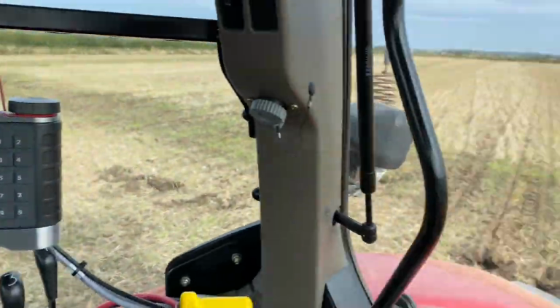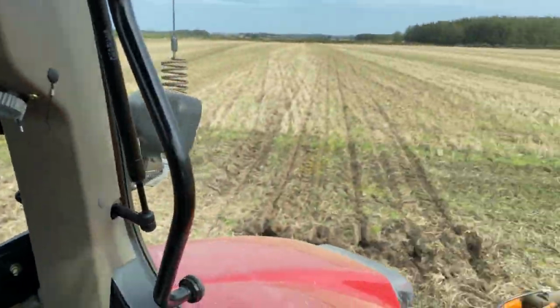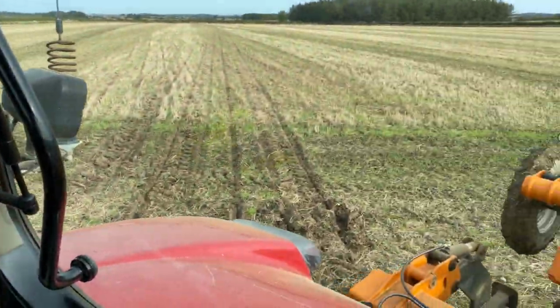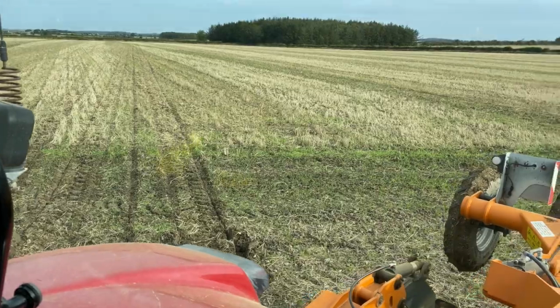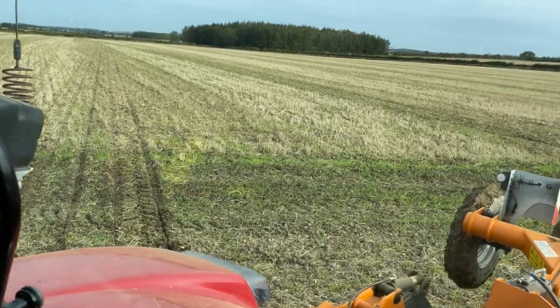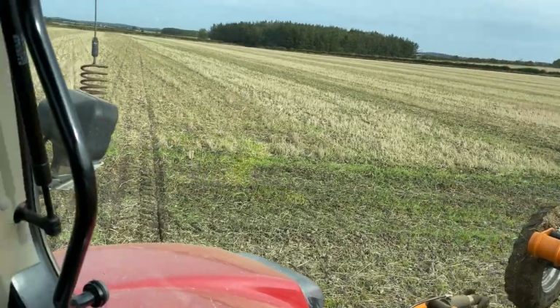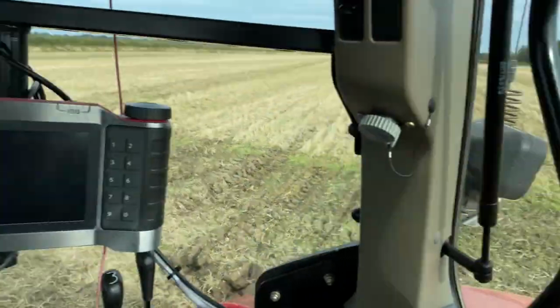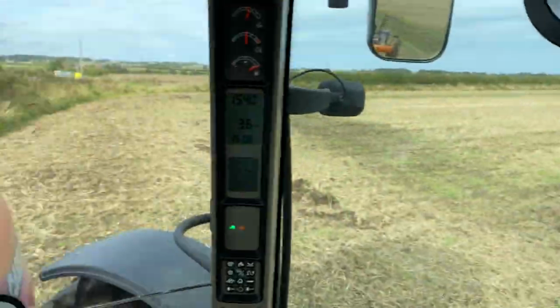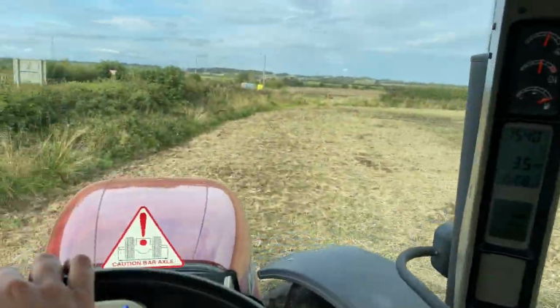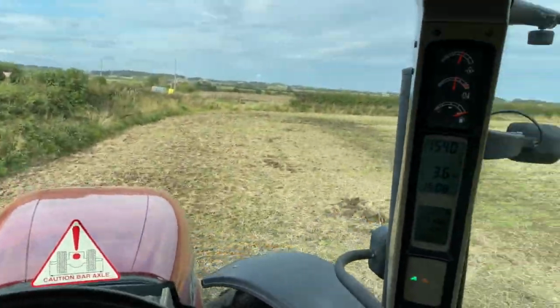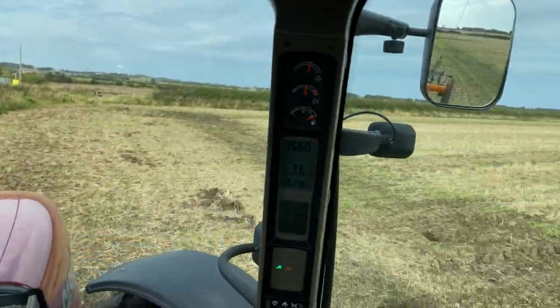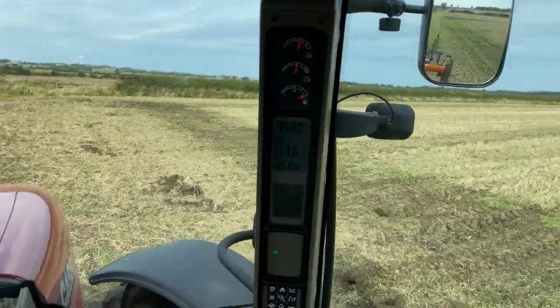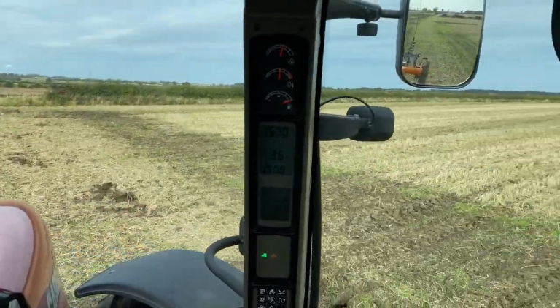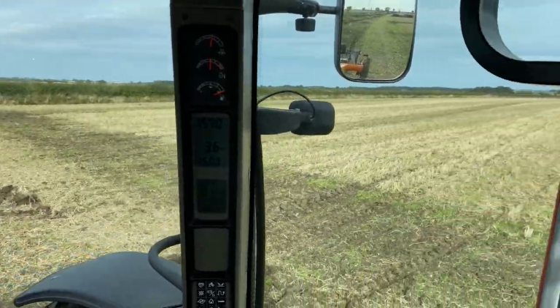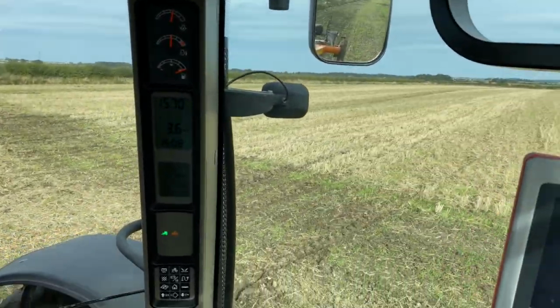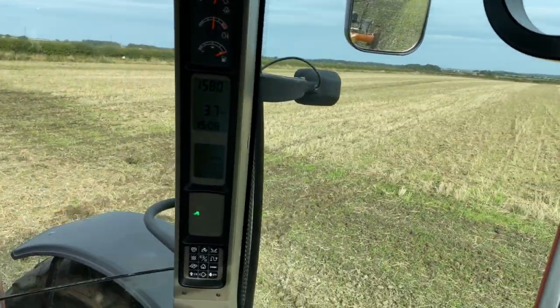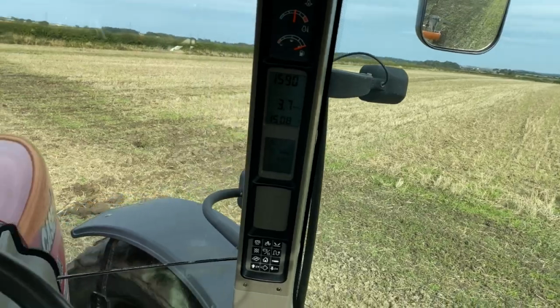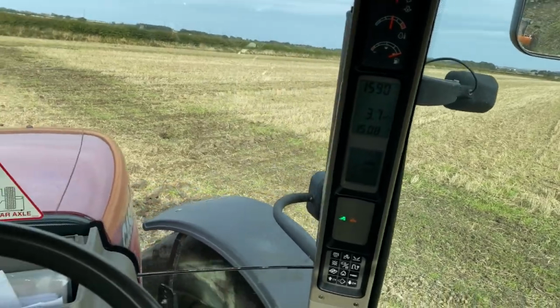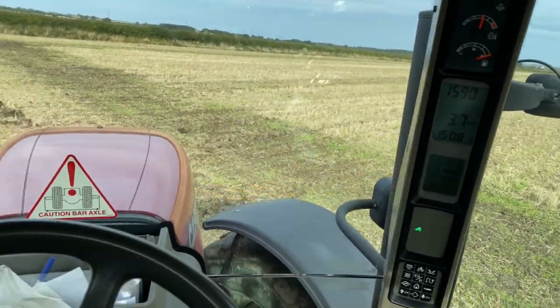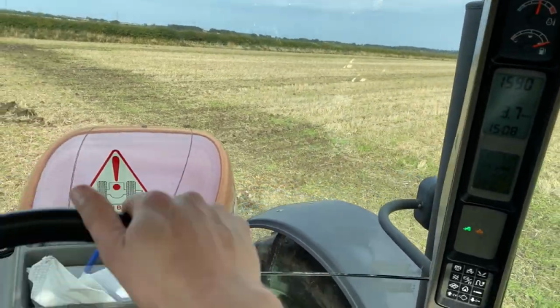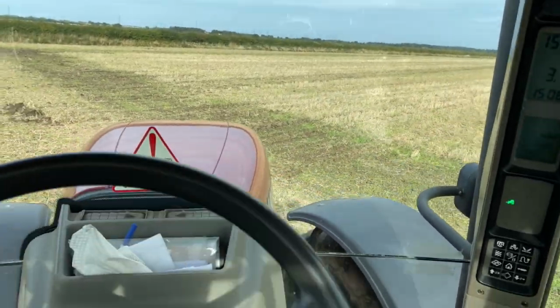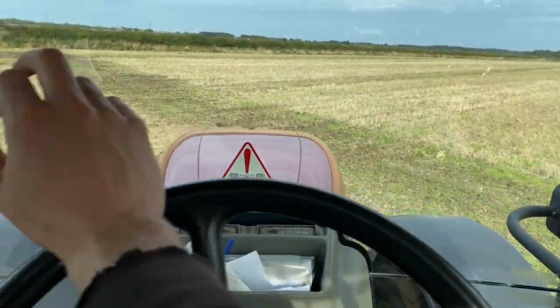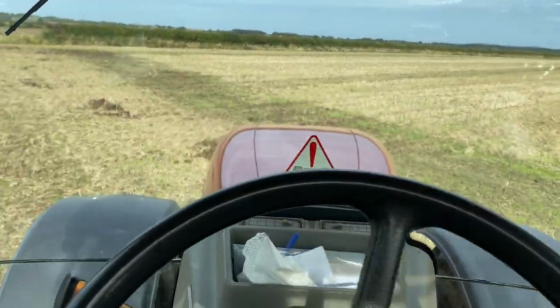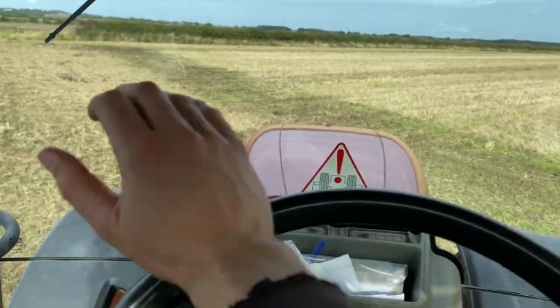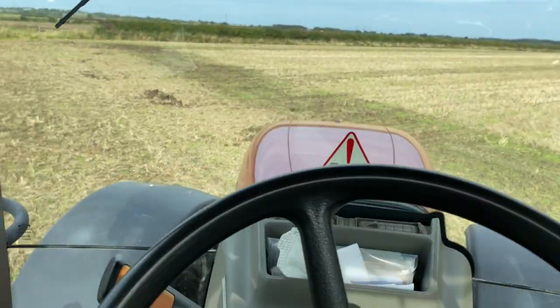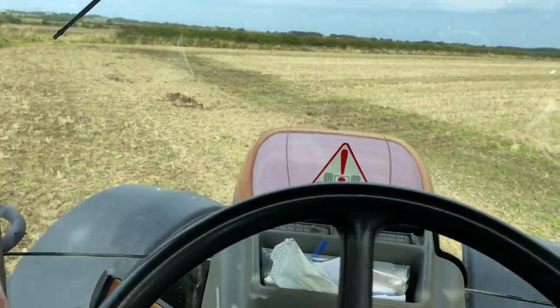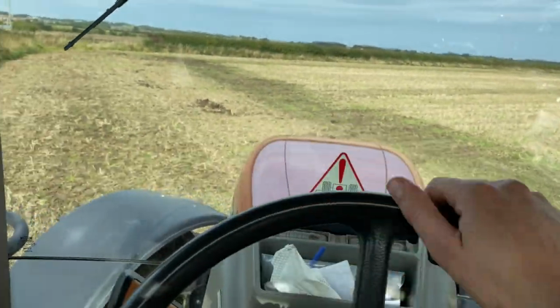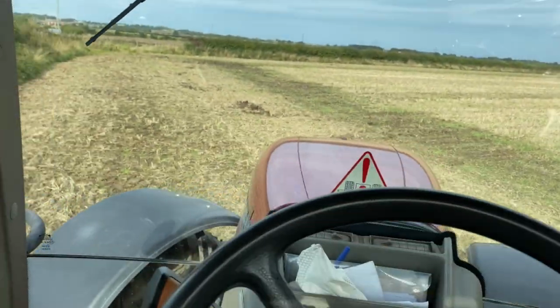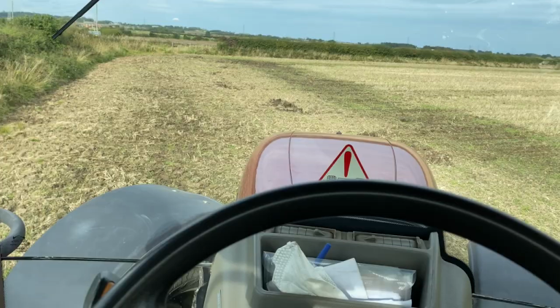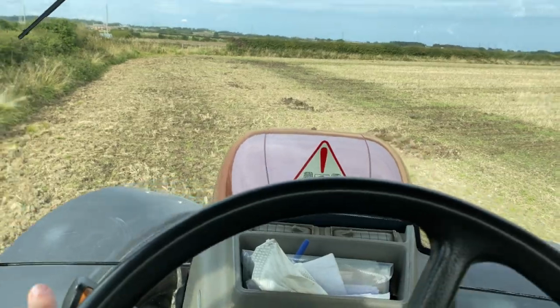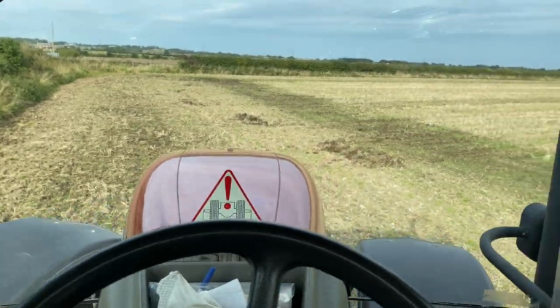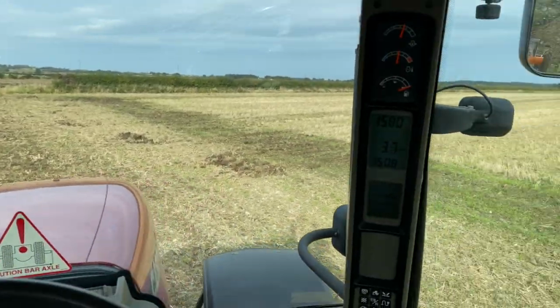Not doing a very big headland. I'm going to try and pull through the headland tram line as it's wet a bit, to get it worked up. It's hard in this field.